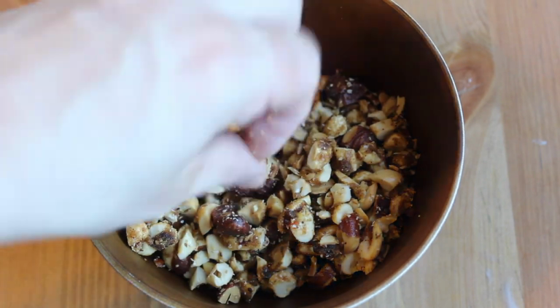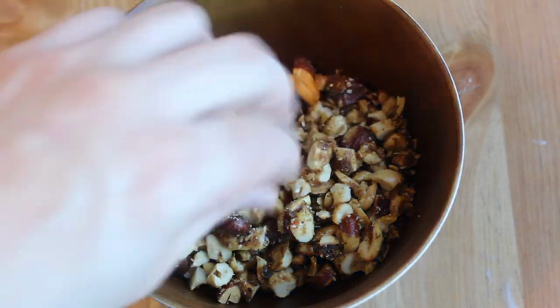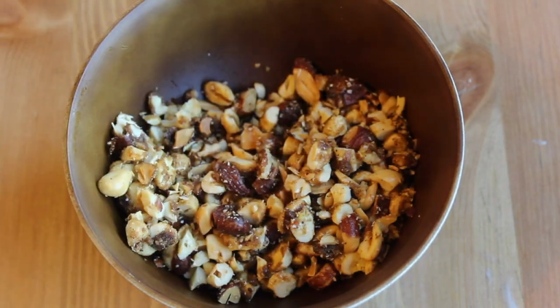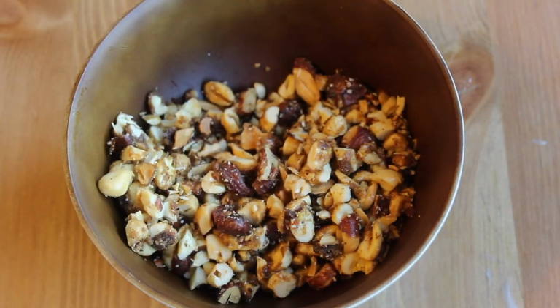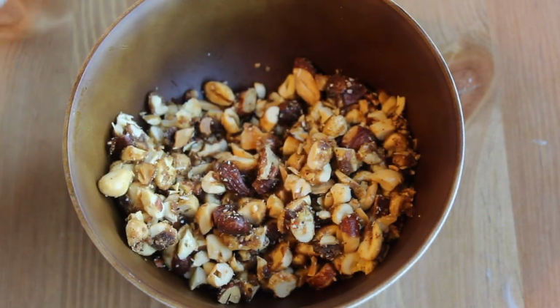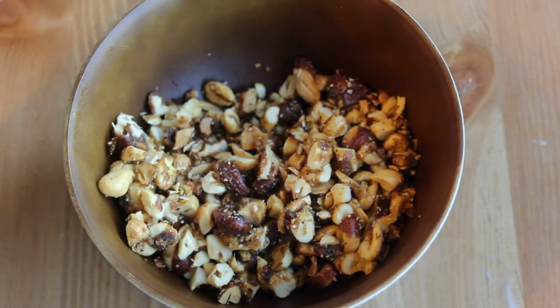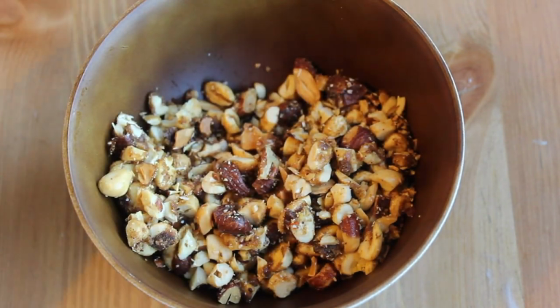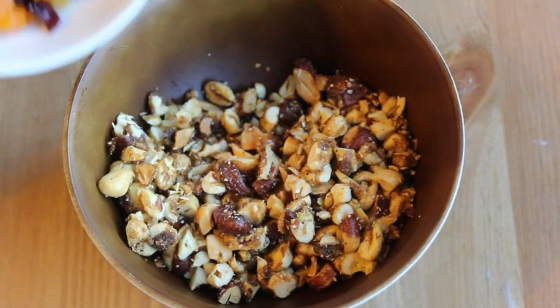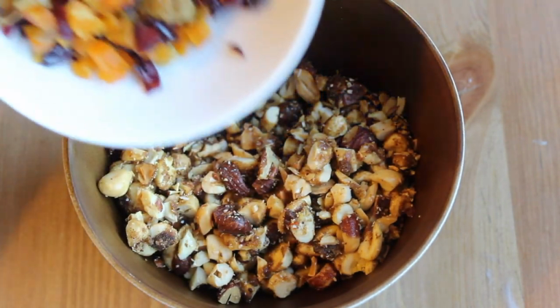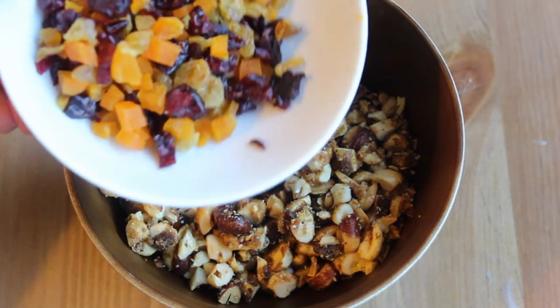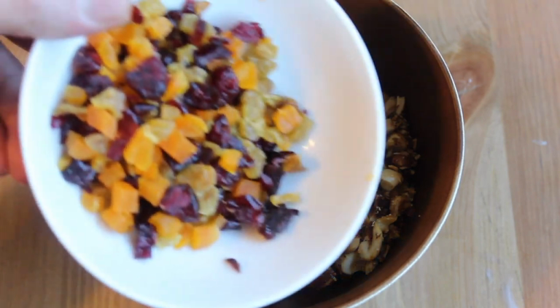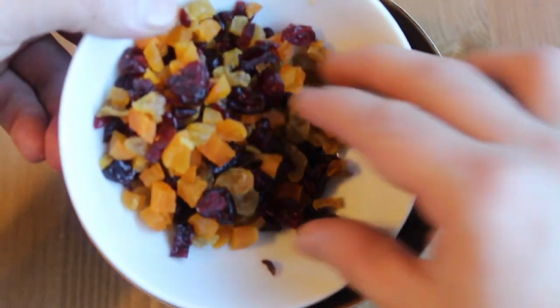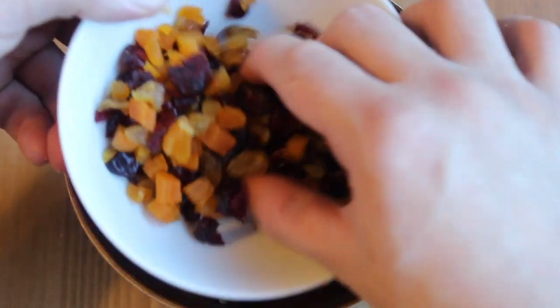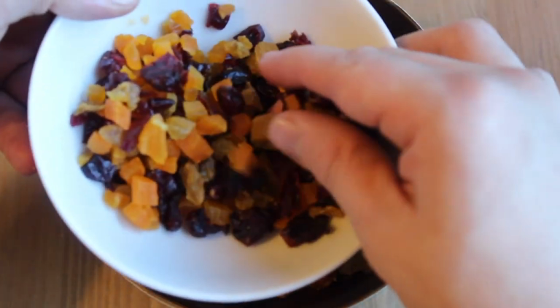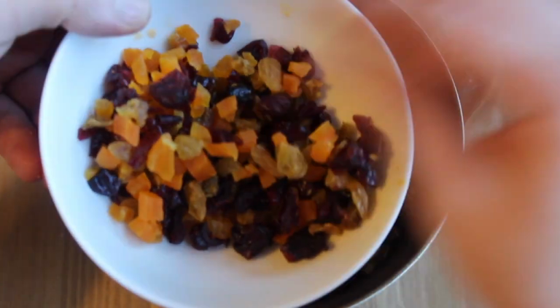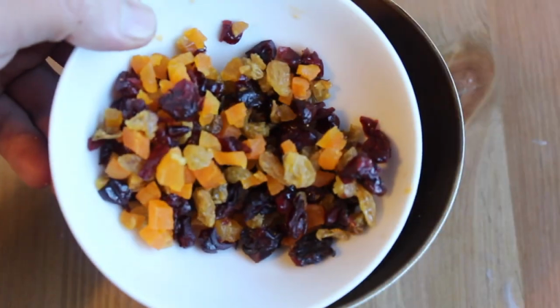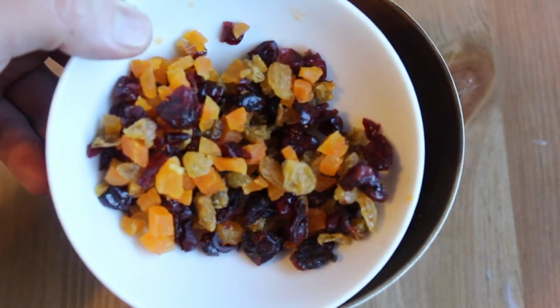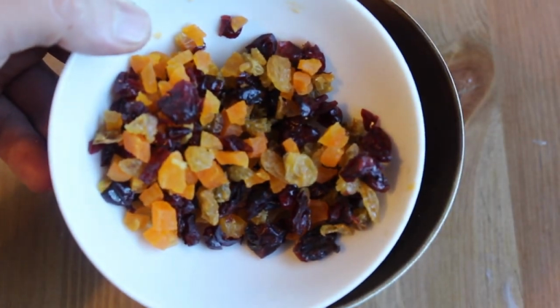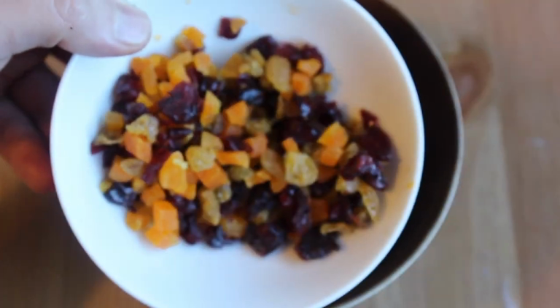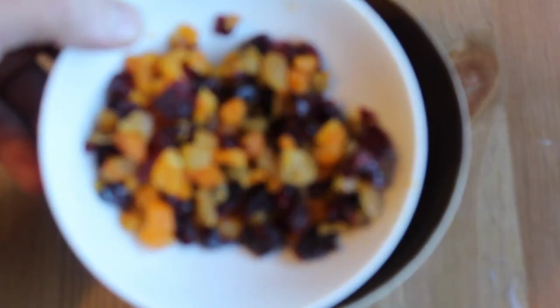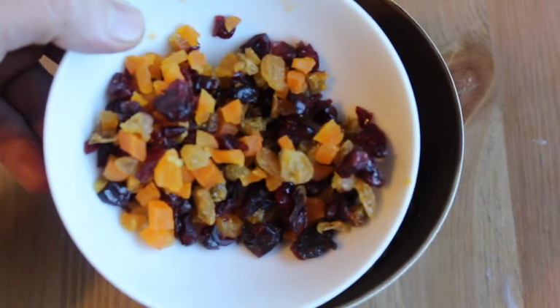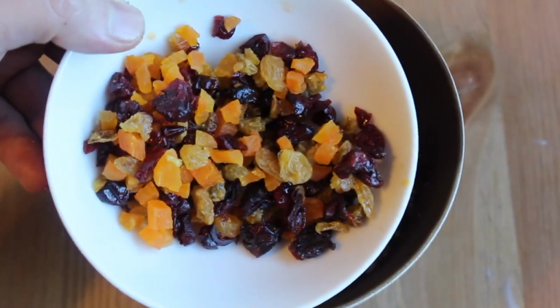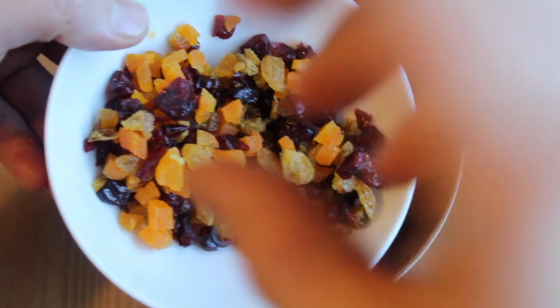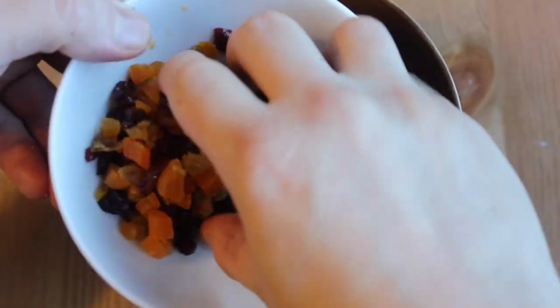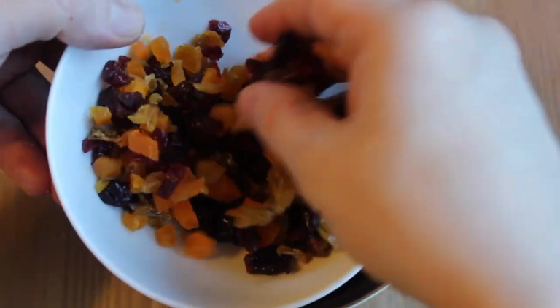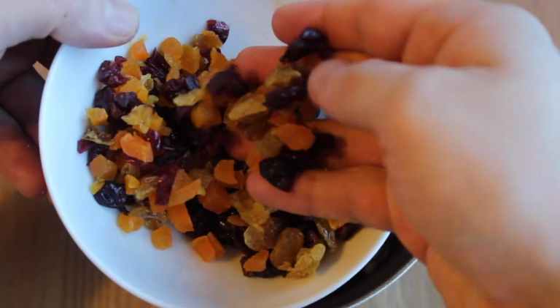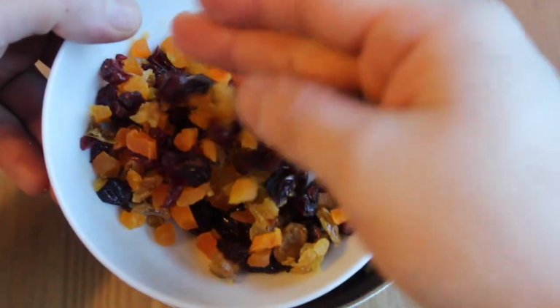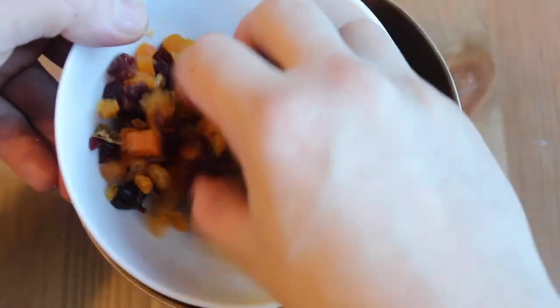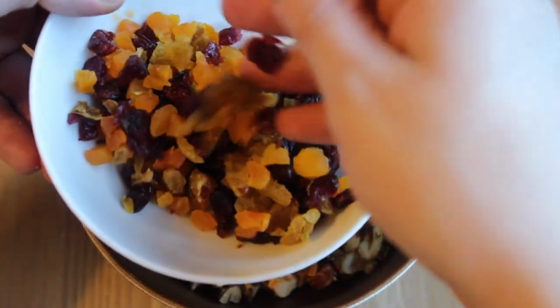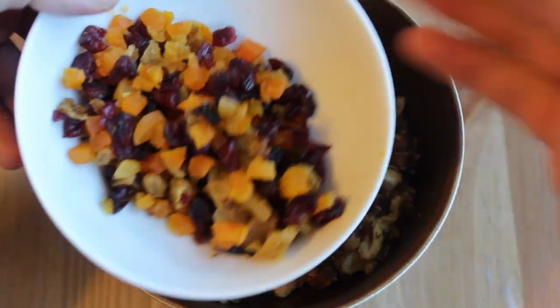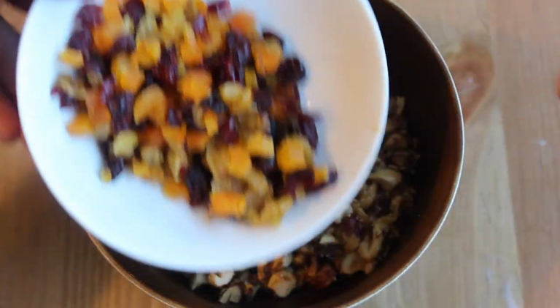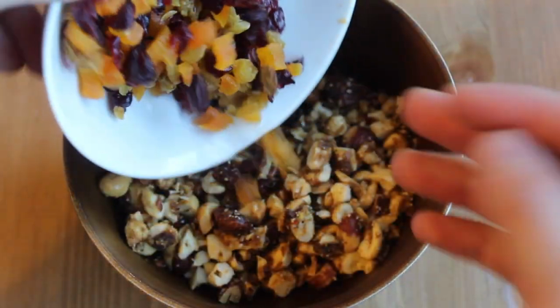Chop them up. You'll also need dried fruit. I'm using a mixture of golden raisins, cranberries, and apricots, which I also chopped, but you can use whatever you like. Or leave it out — I won't judge.